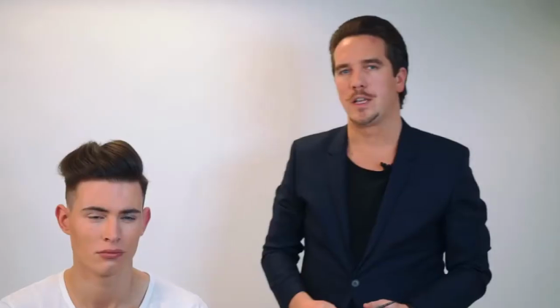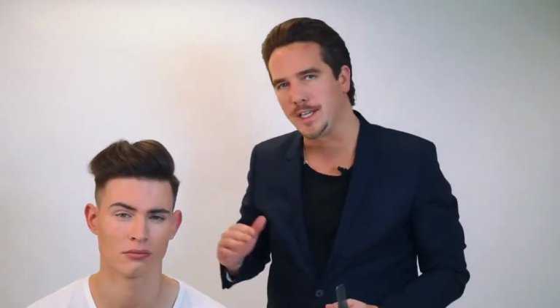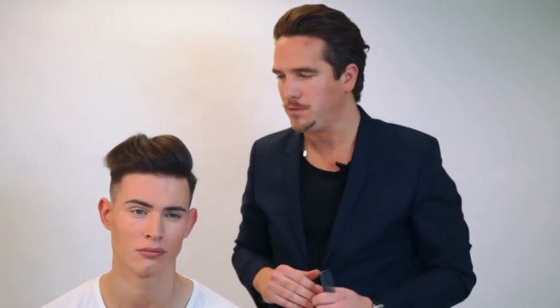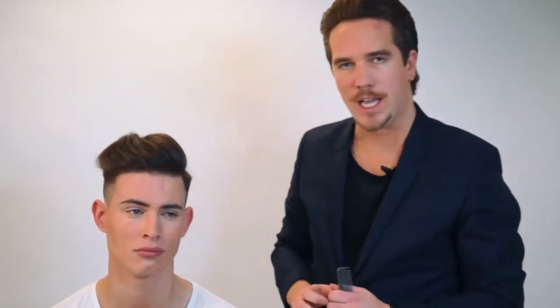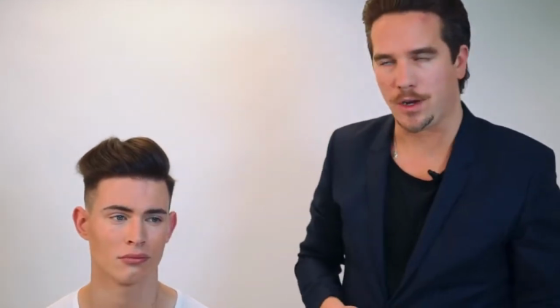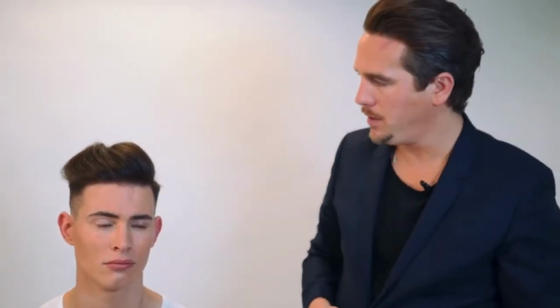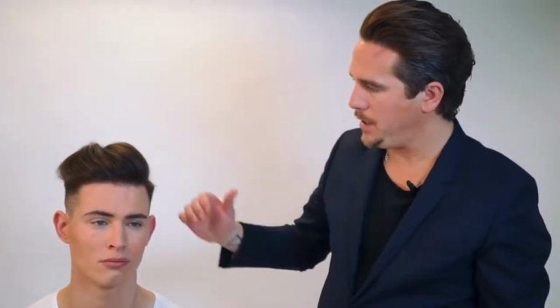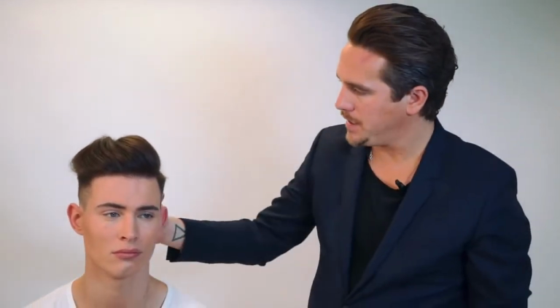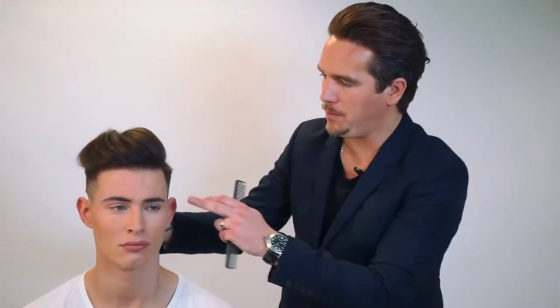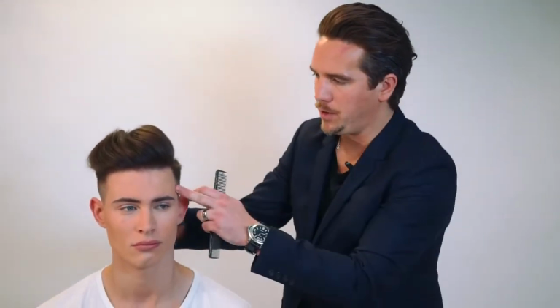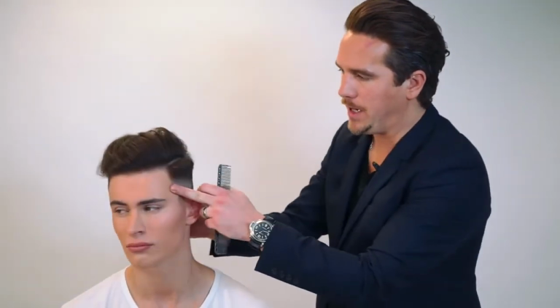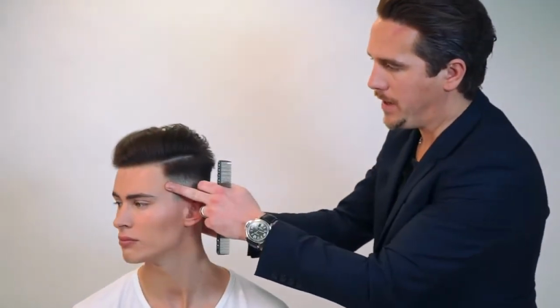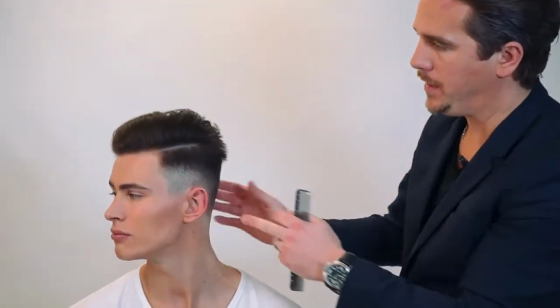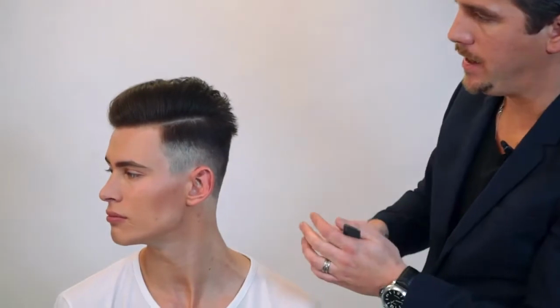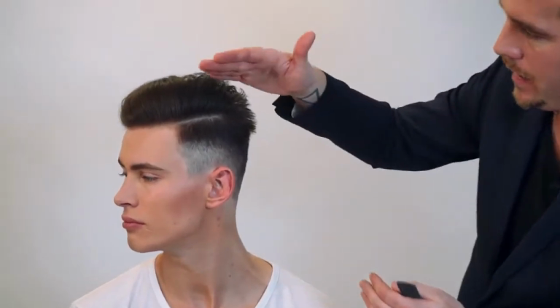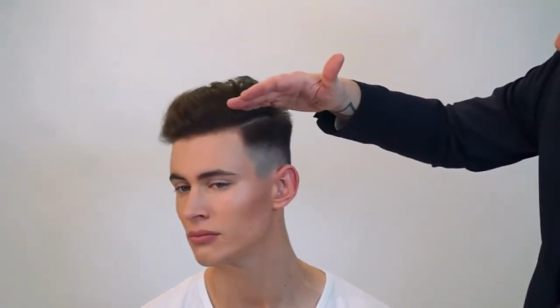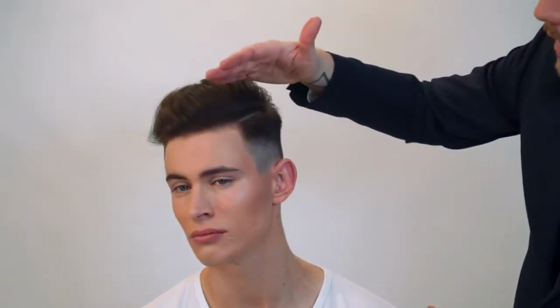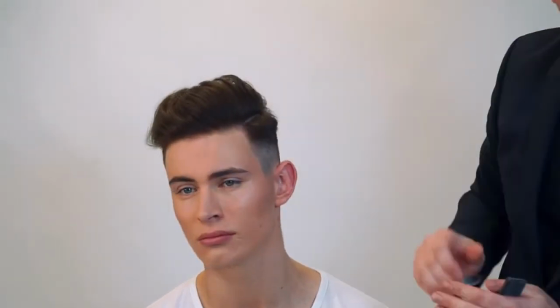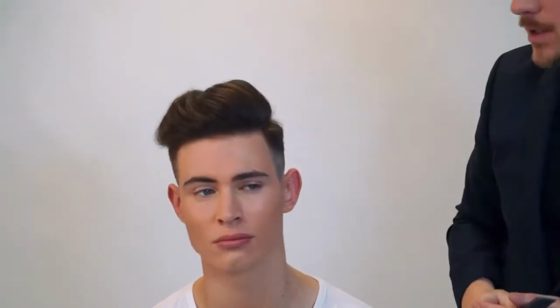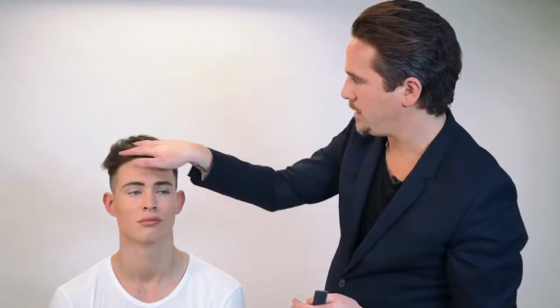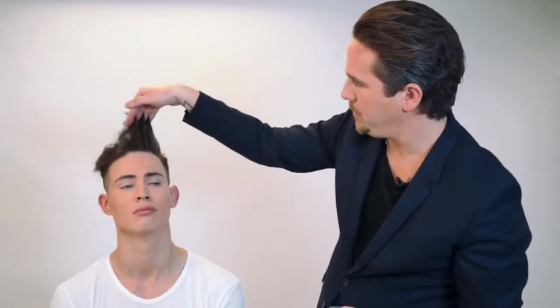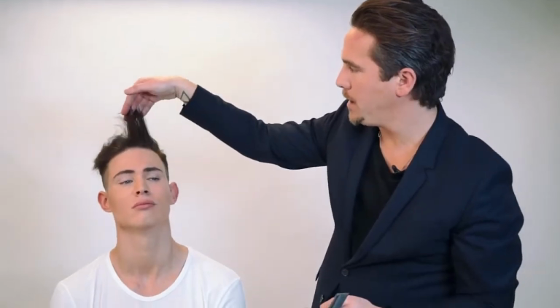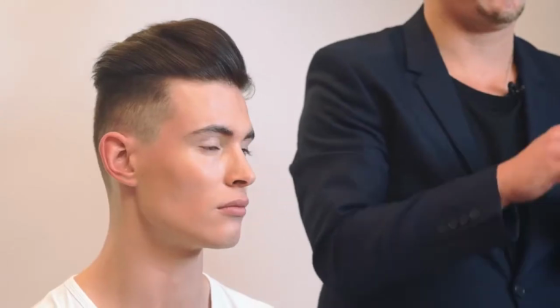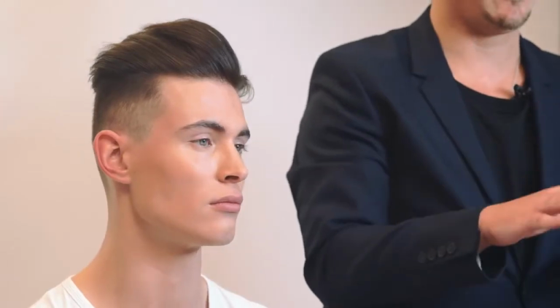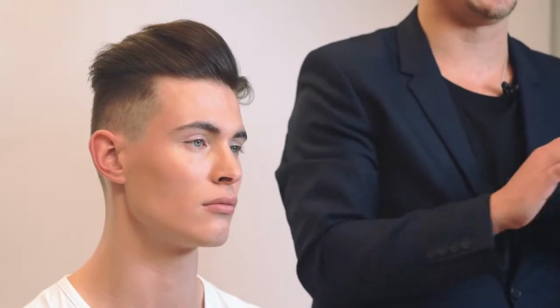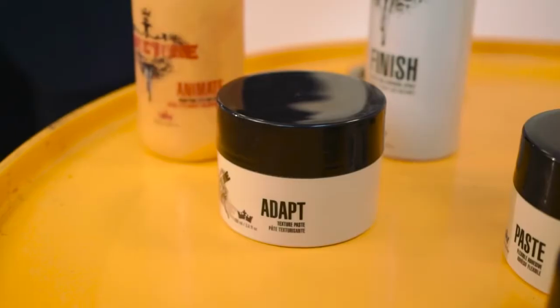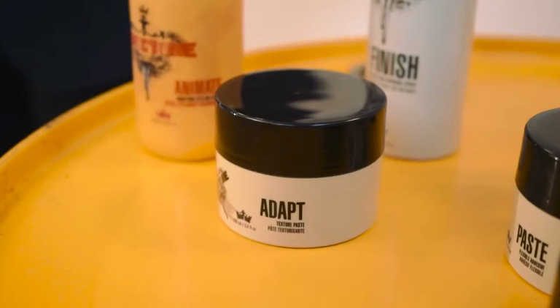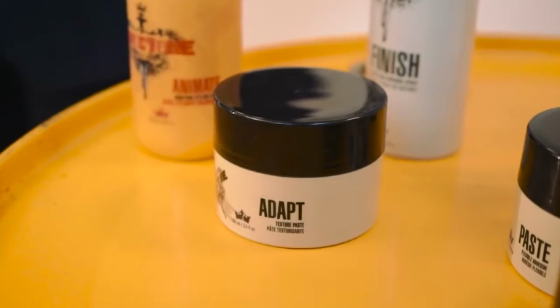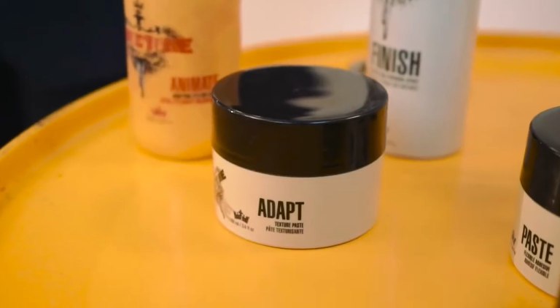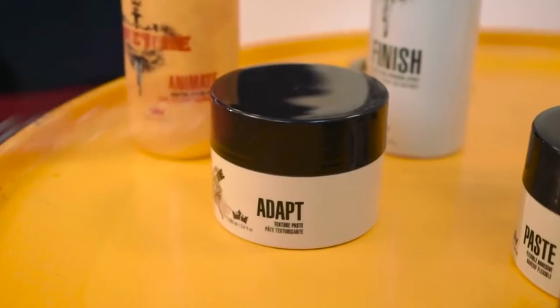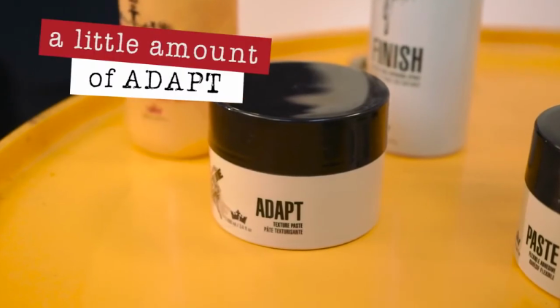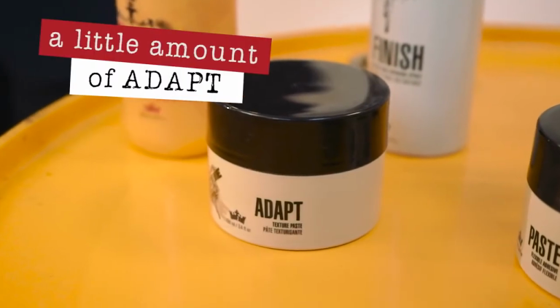As you can see now, Johnny's hair's been dried through and you can see how both products have really activated within the hair, allowing a lot of lift throughout the root. We're now going to finish off Johnny's hair and go back to one of my favourites, which is Adapt.